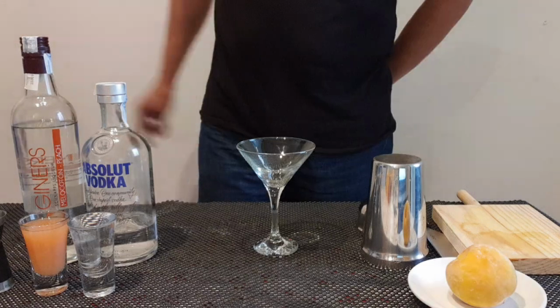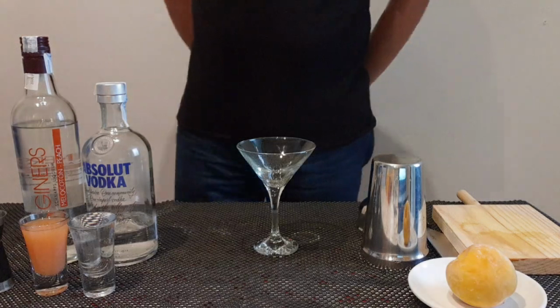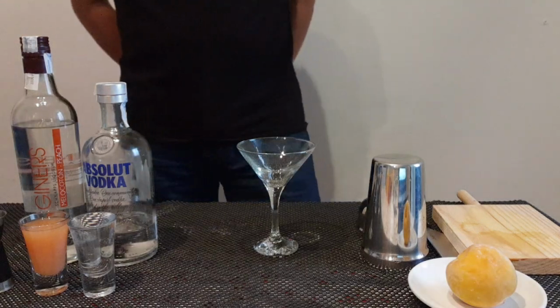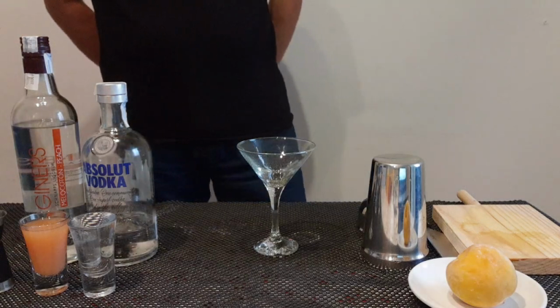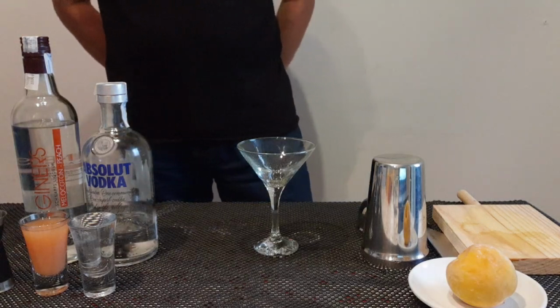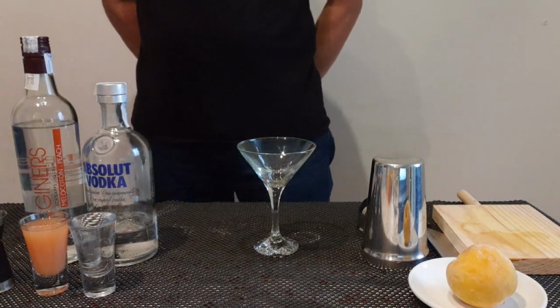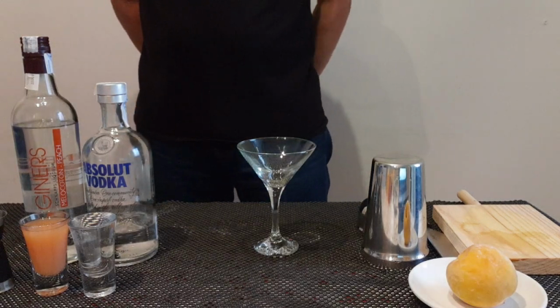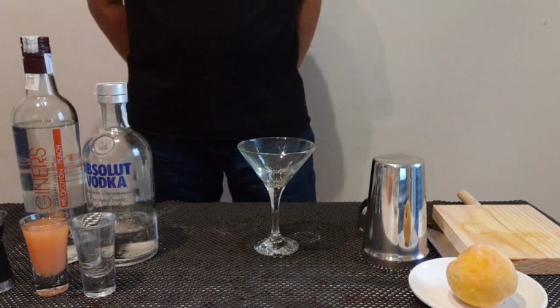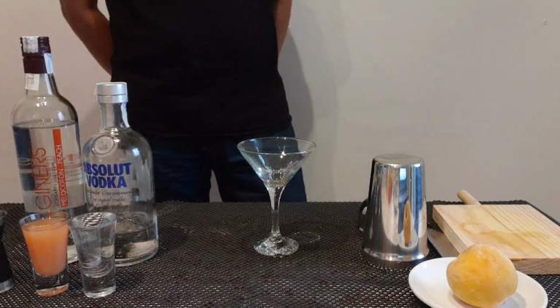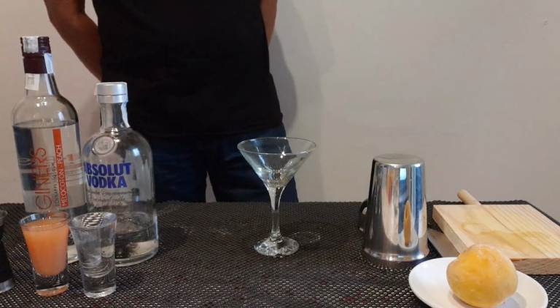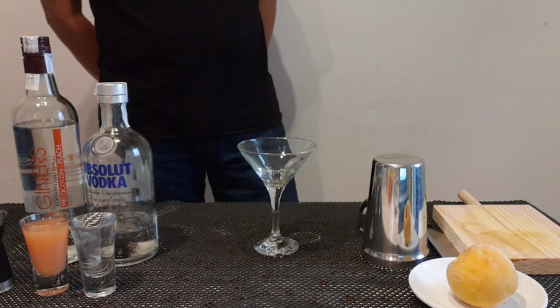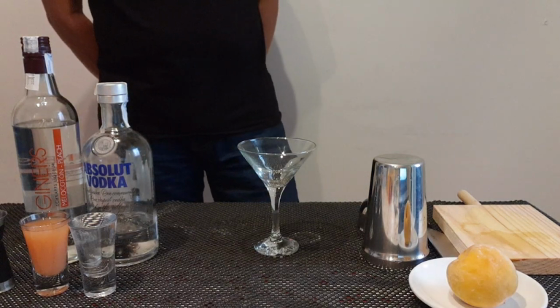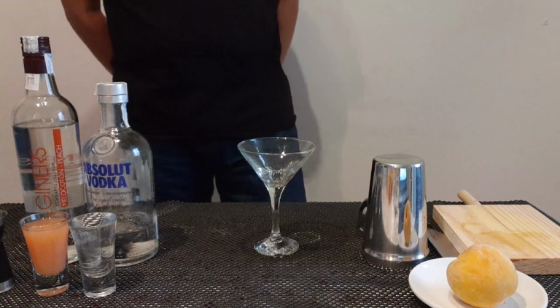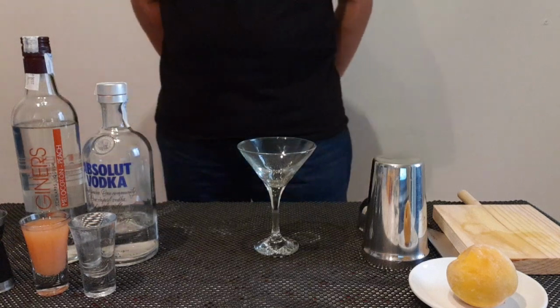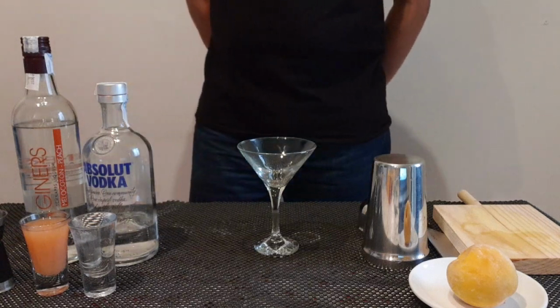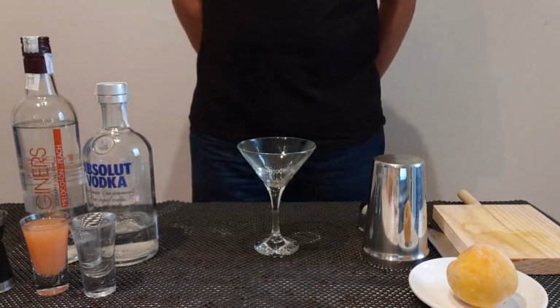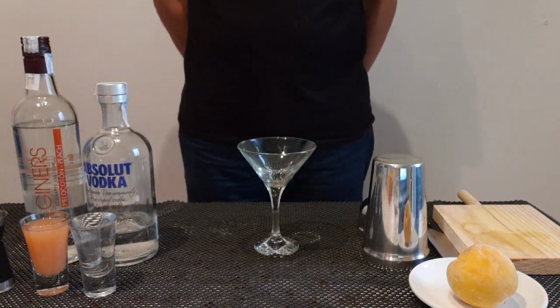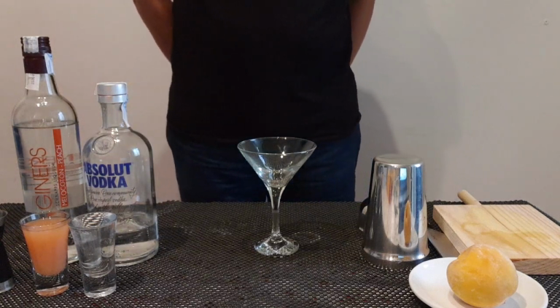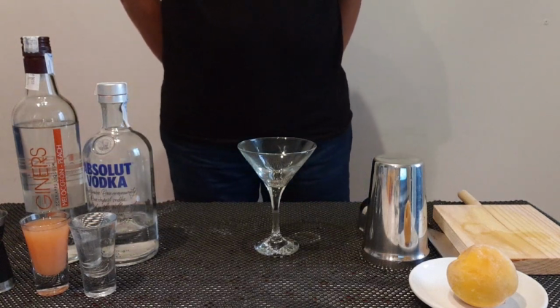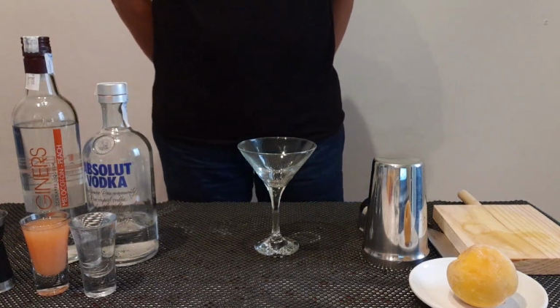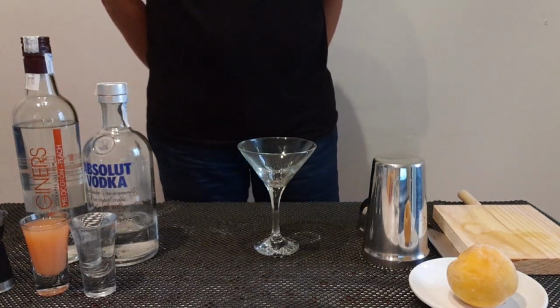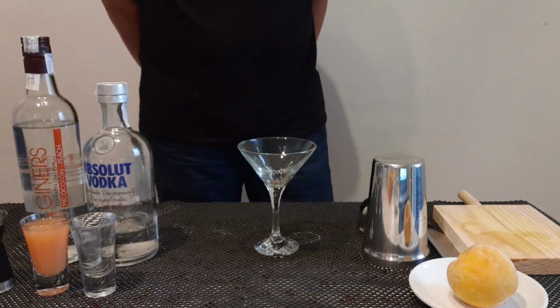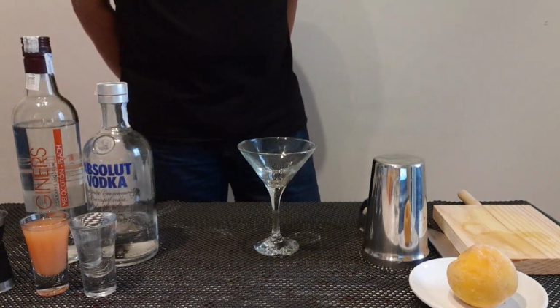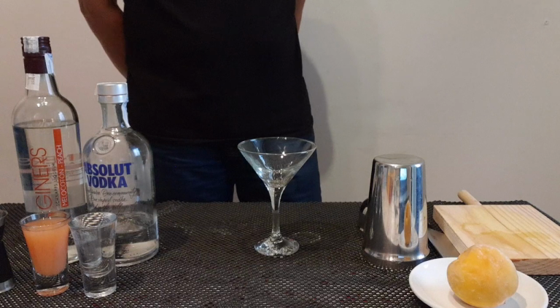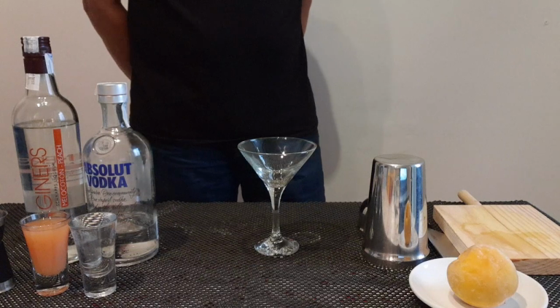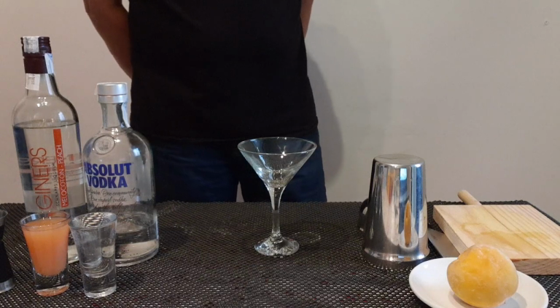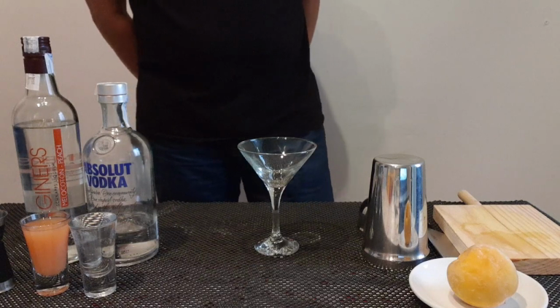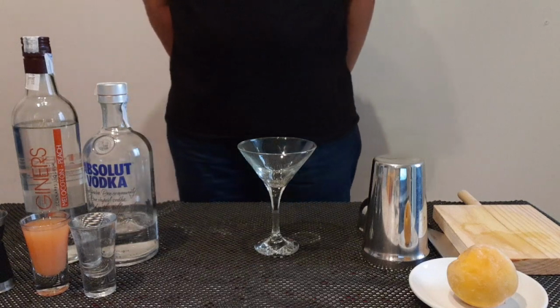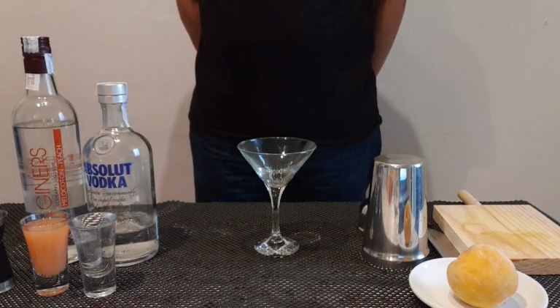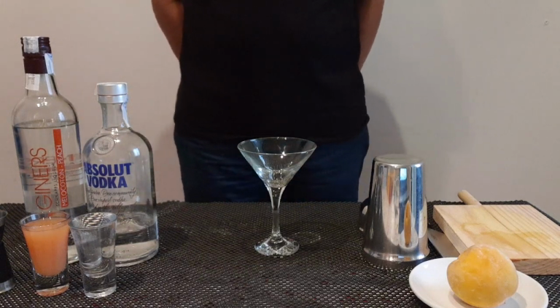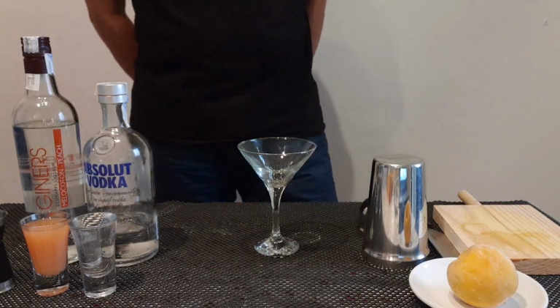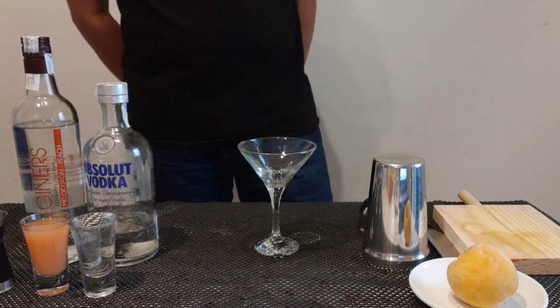Today I will show you how to make a piz martini. A piz martini is a cocktail made with vodka, piz nap, and piz puri or piz juice.